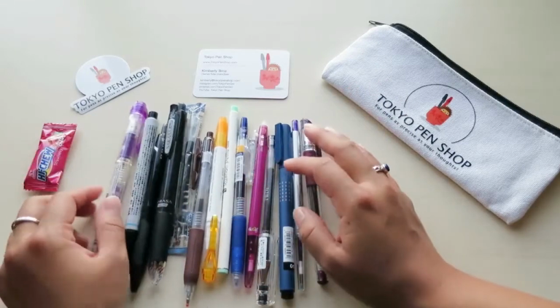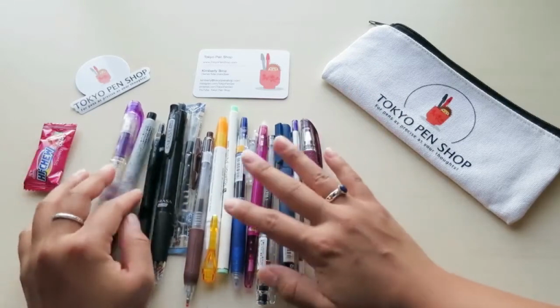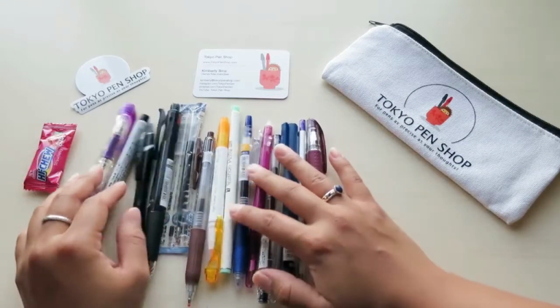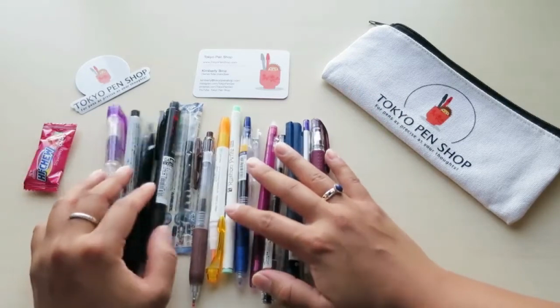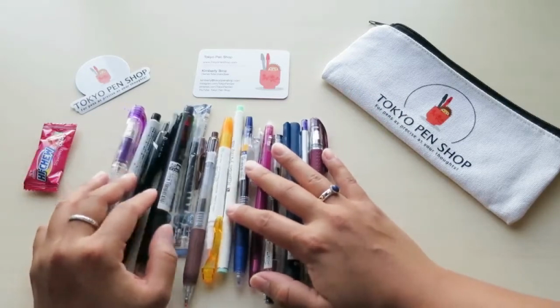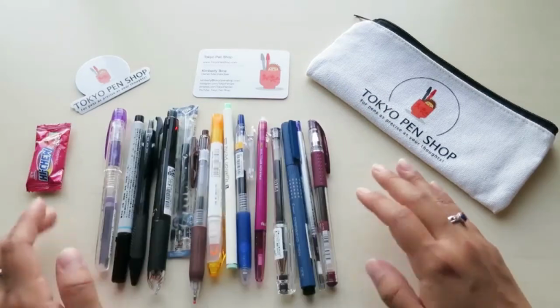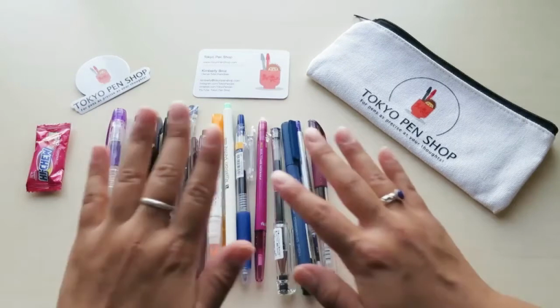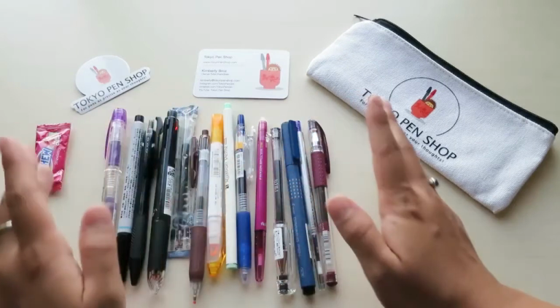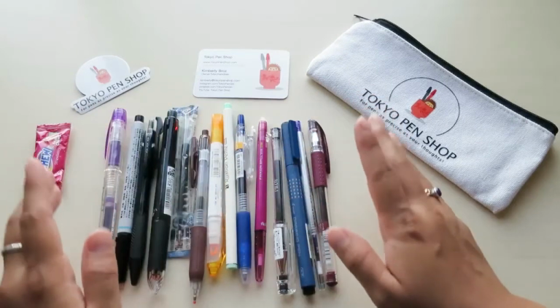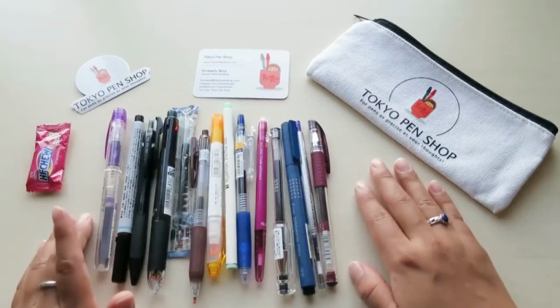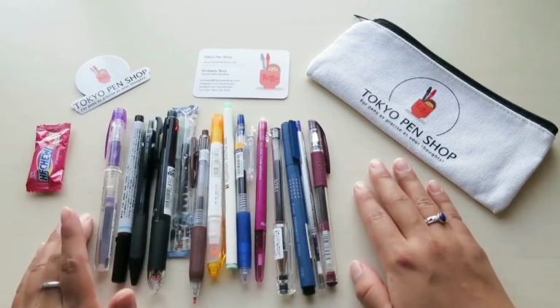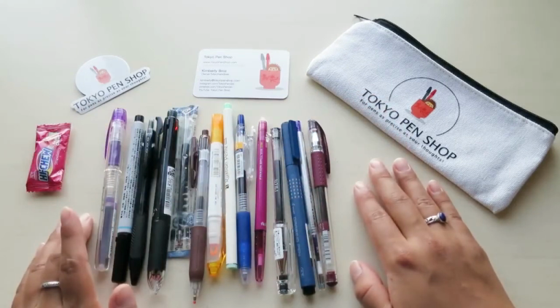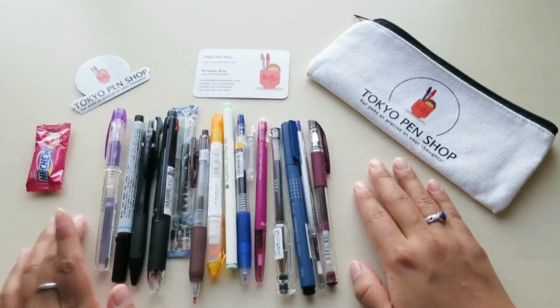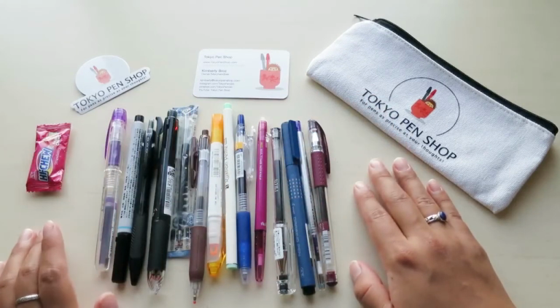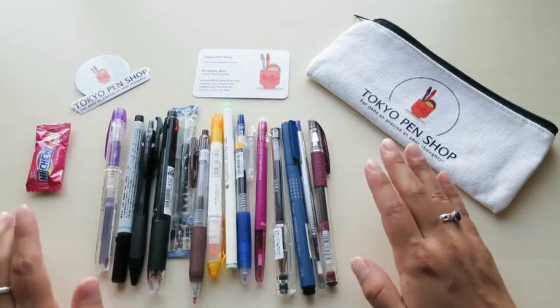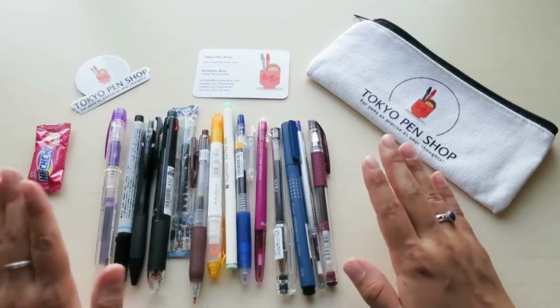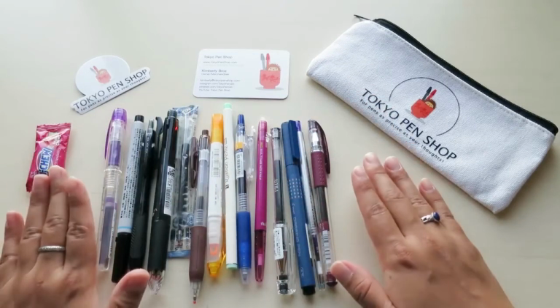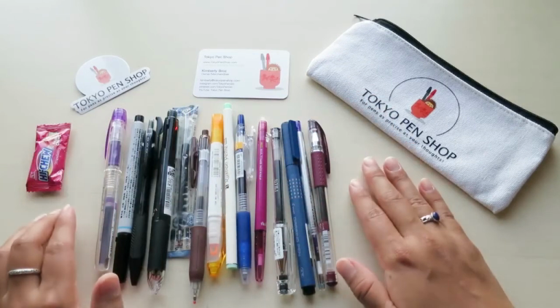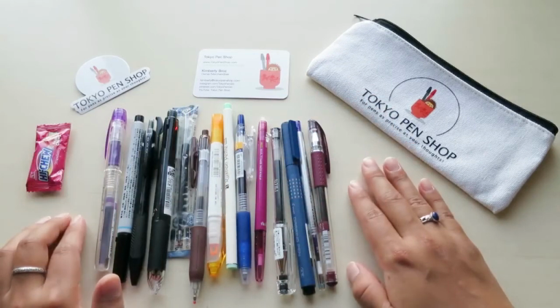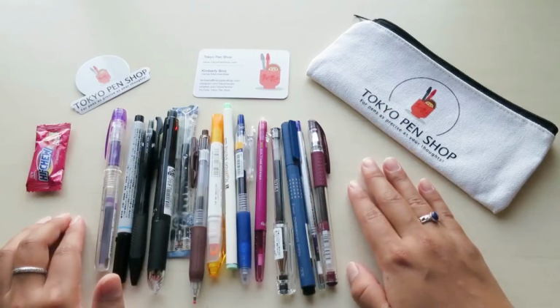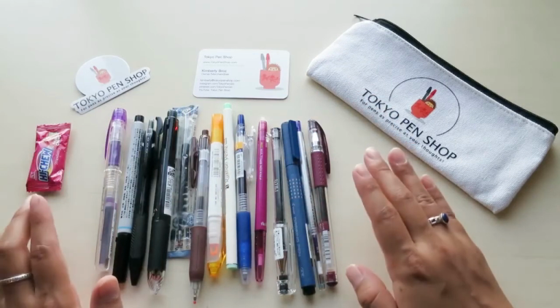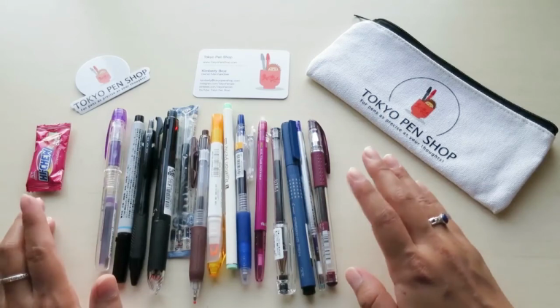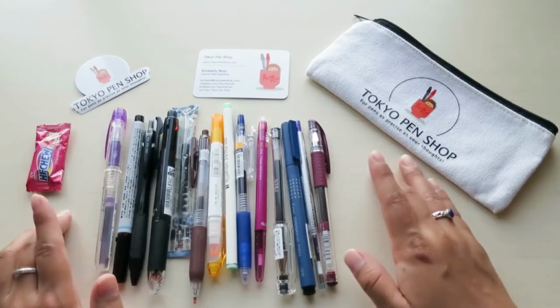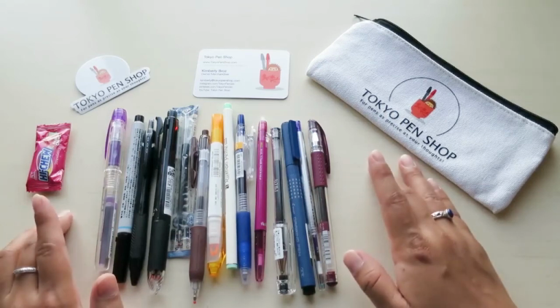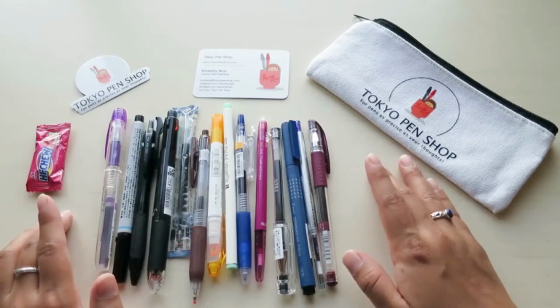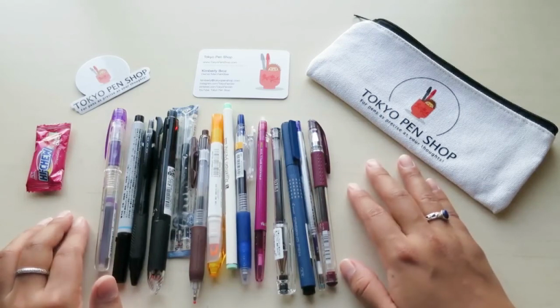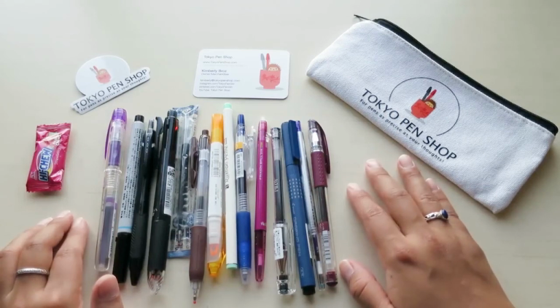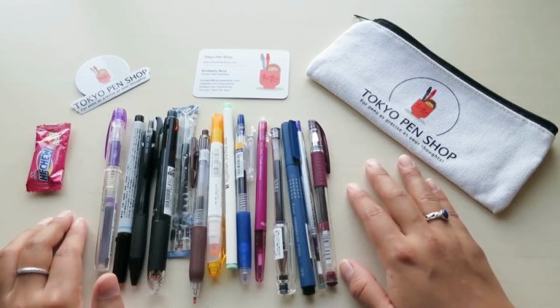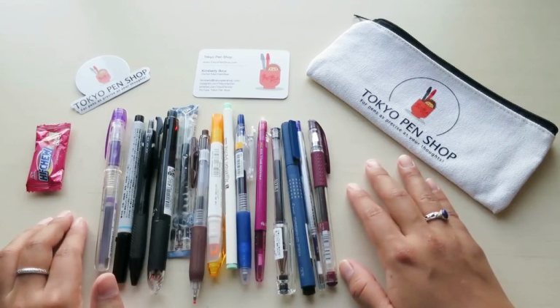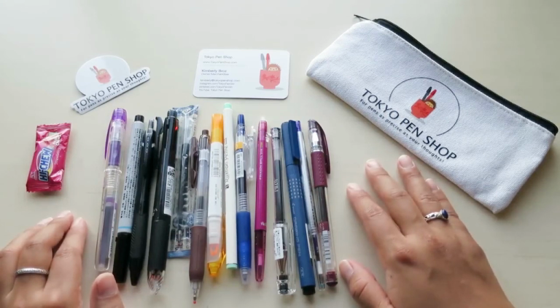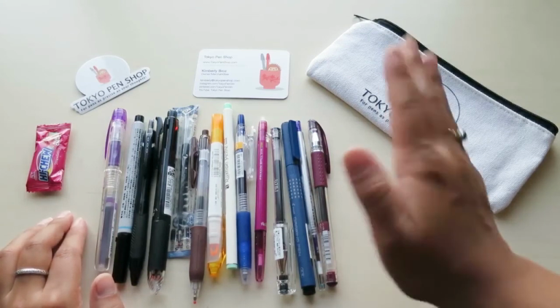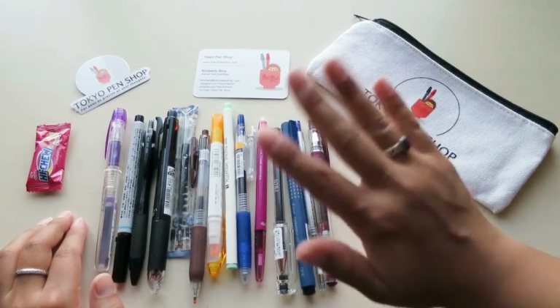So I can't wait. These are all the things I got from the Tokyo Pen Shop. I hope you enjoyed watching this video. If you liked it, please stick around and I will see you all next time. Bye!